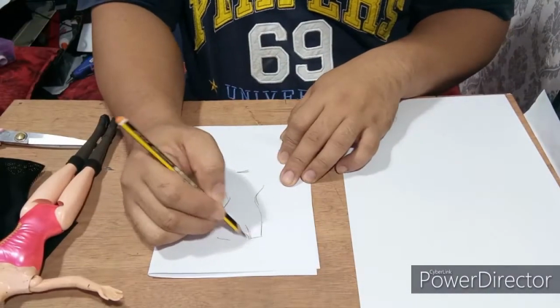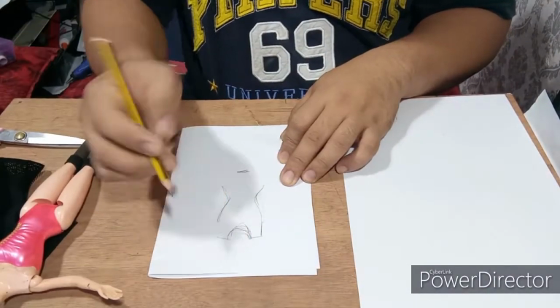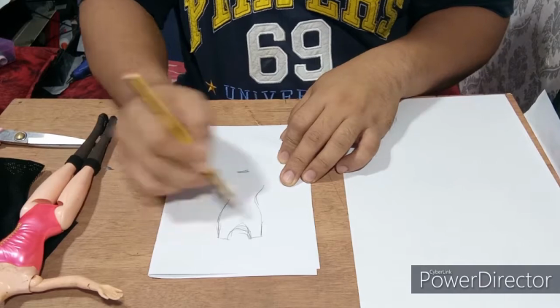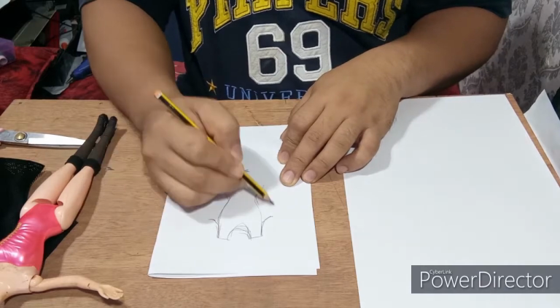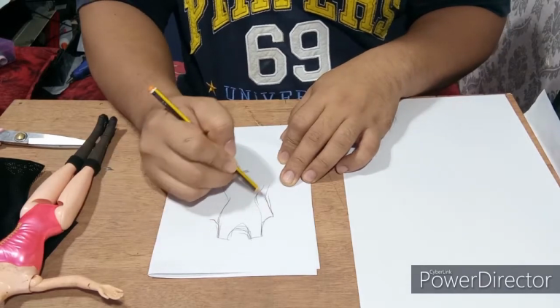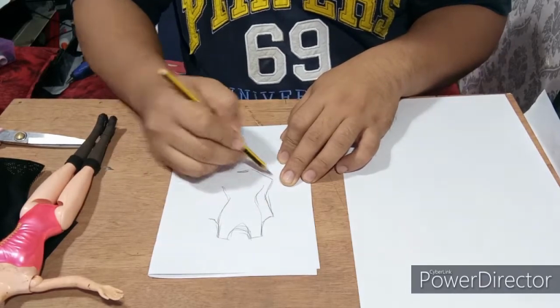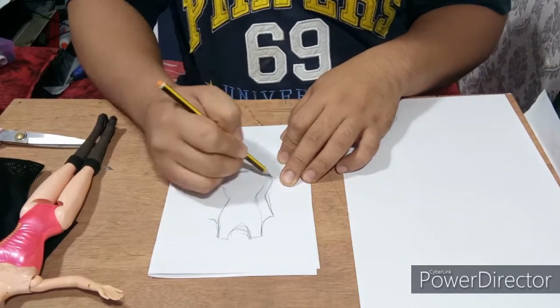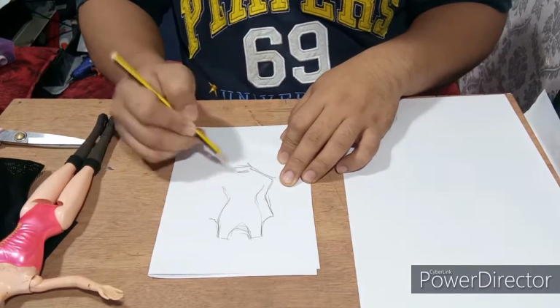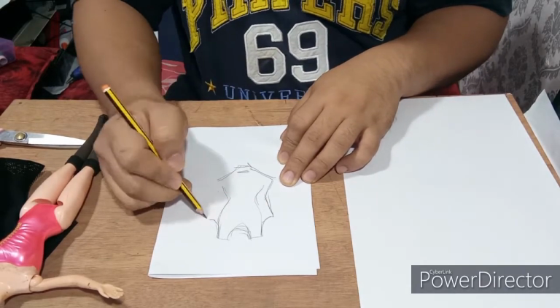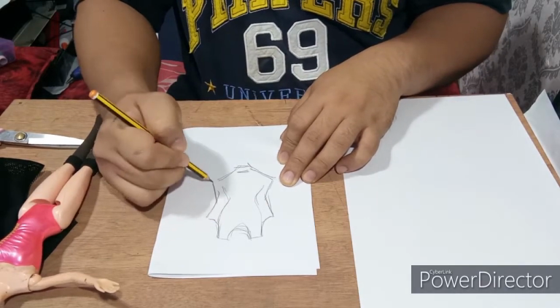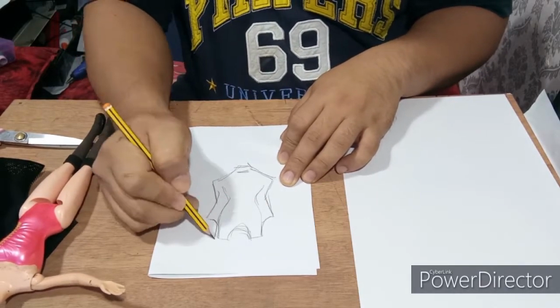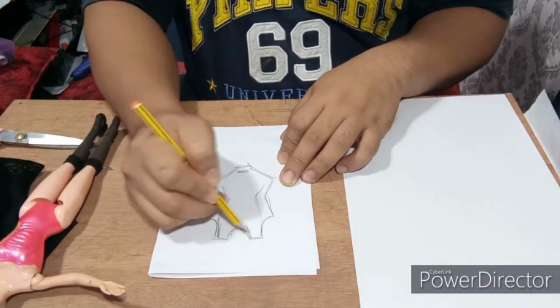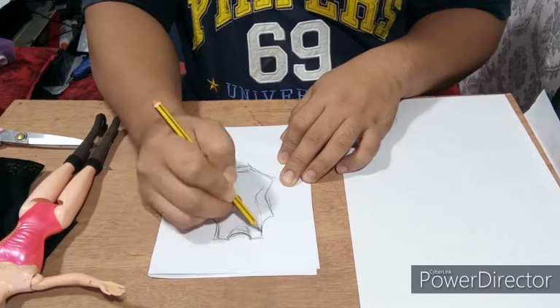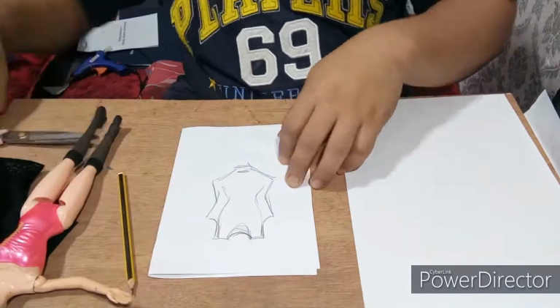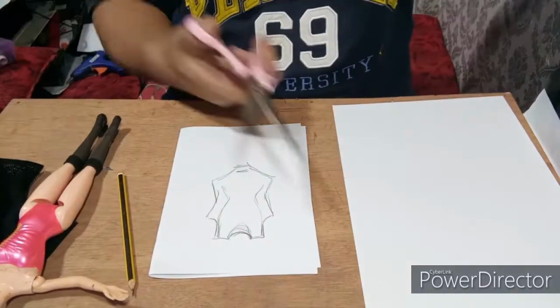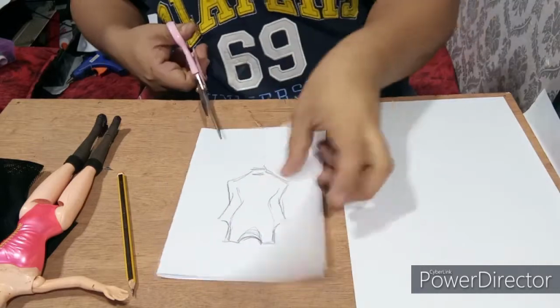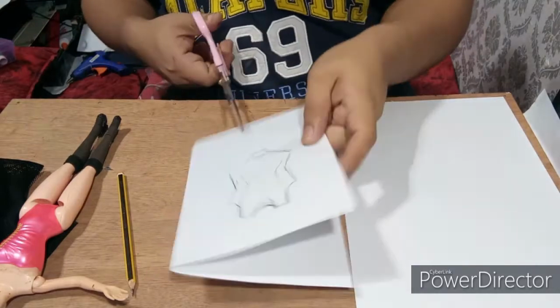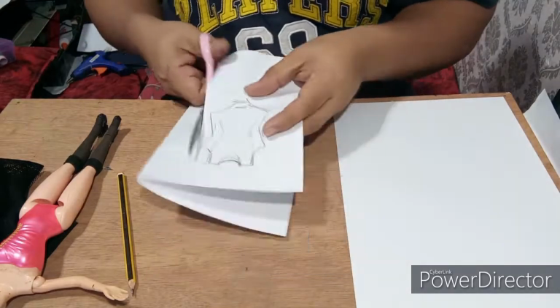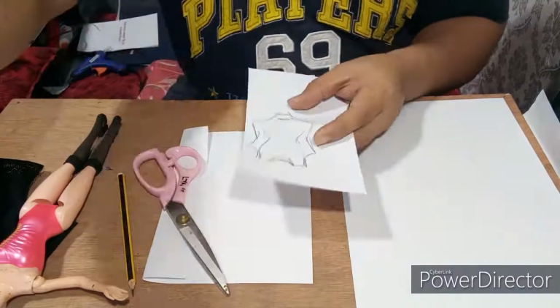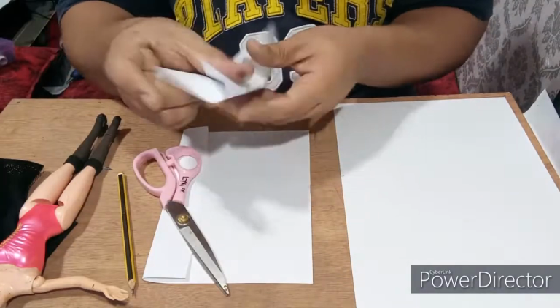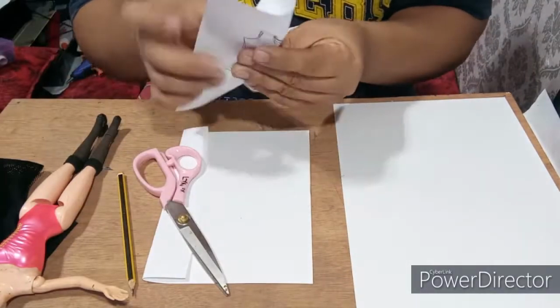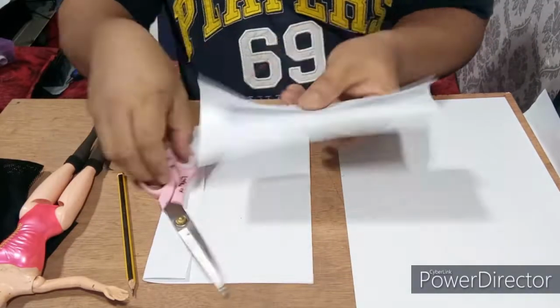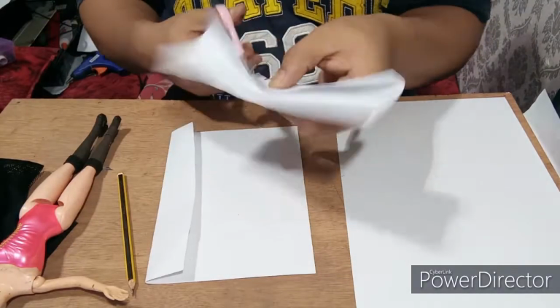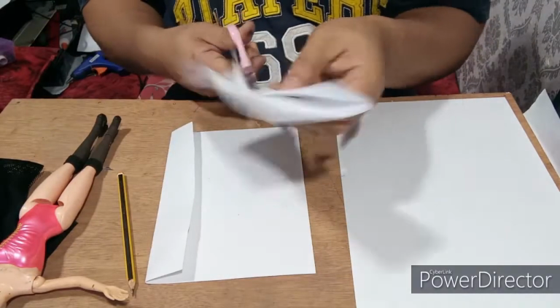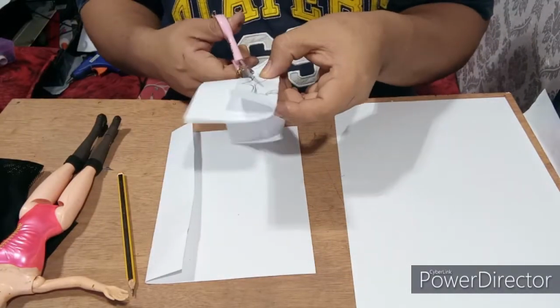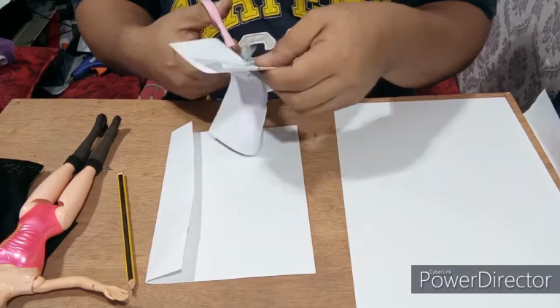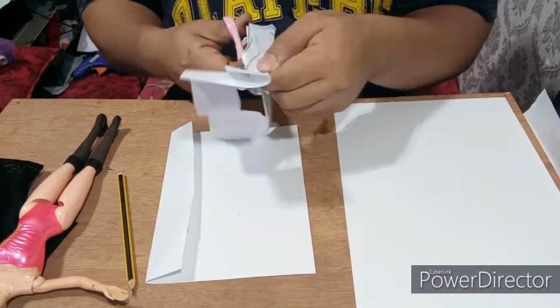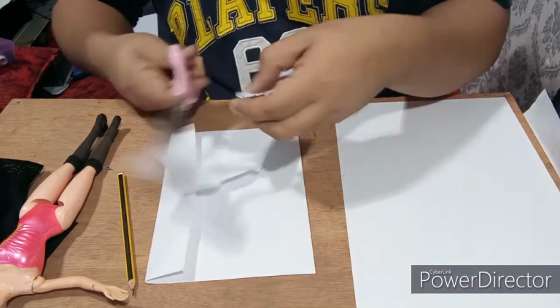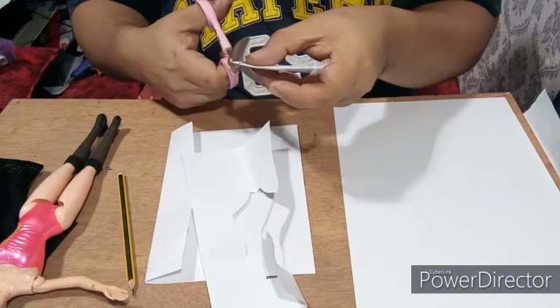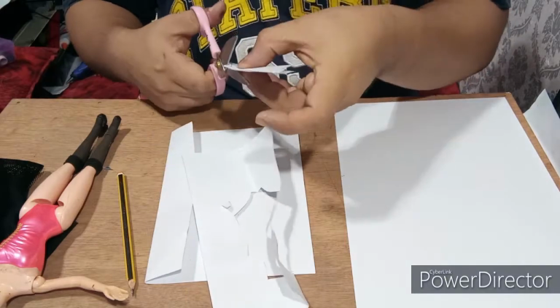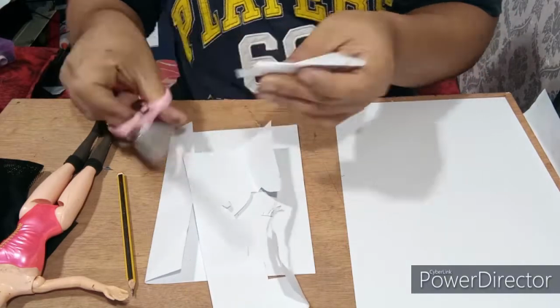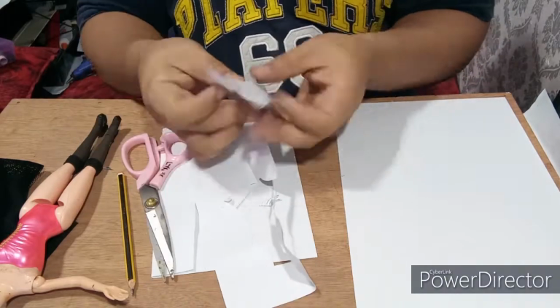For the inside garment, I'm using a fabric normally used in making jerseys. What I did is make a pattern first — it's a pattern of a one-piece swimsuit — and then cut the fabric using that pattern.